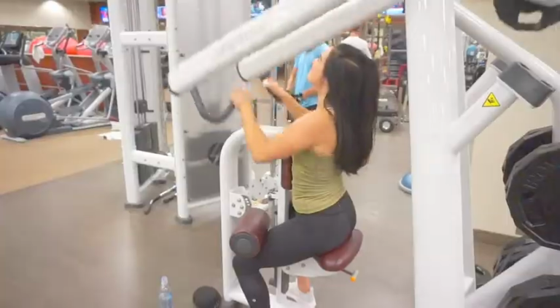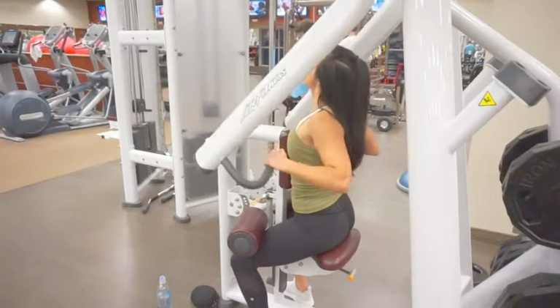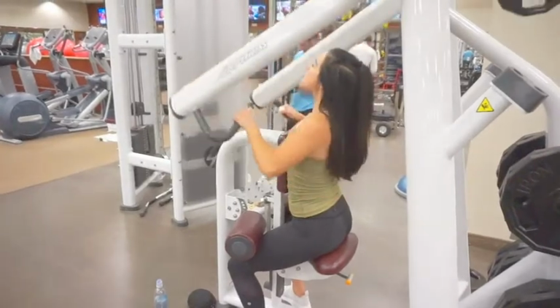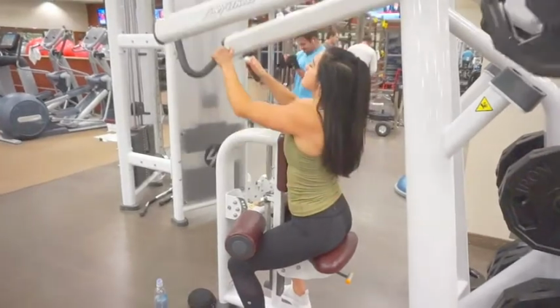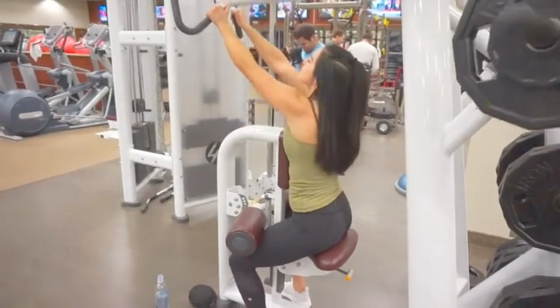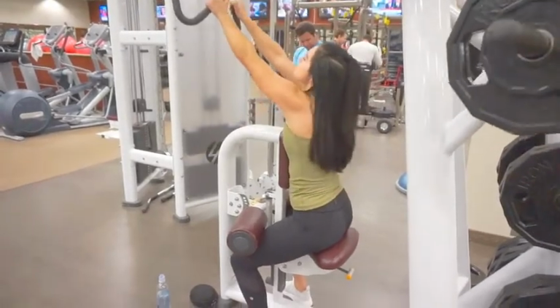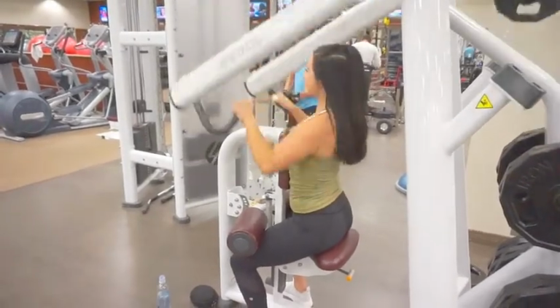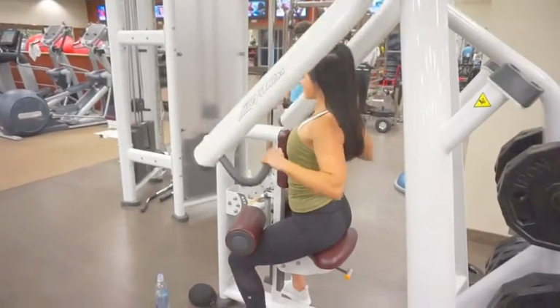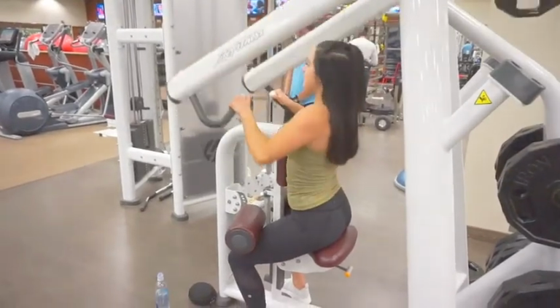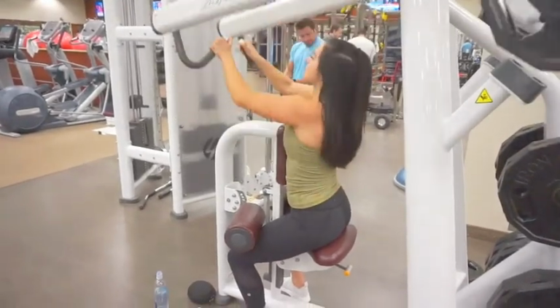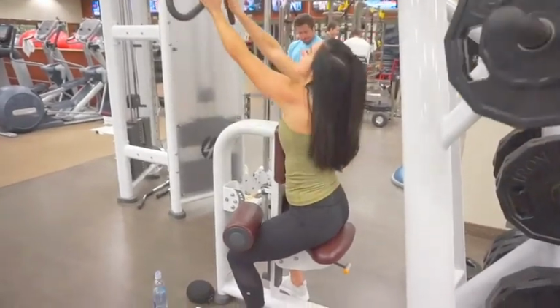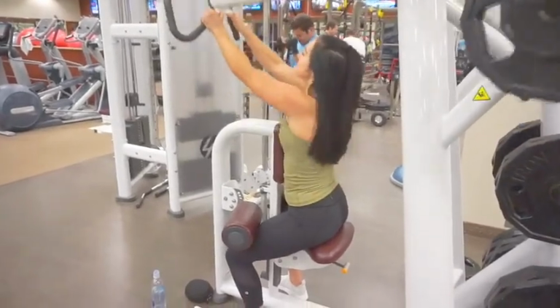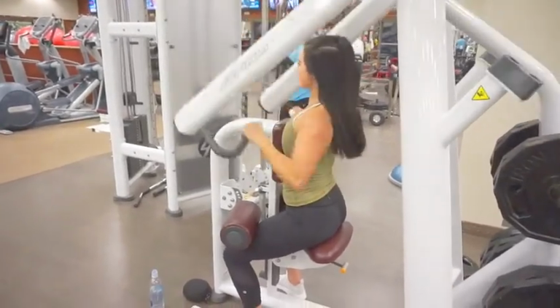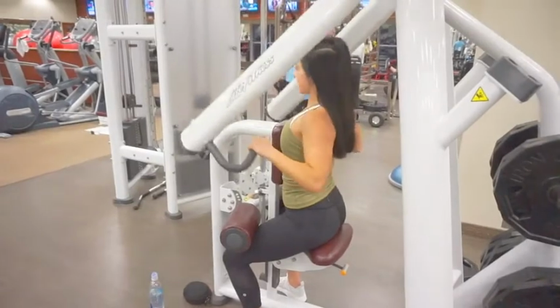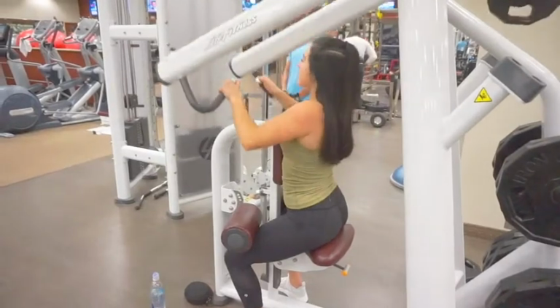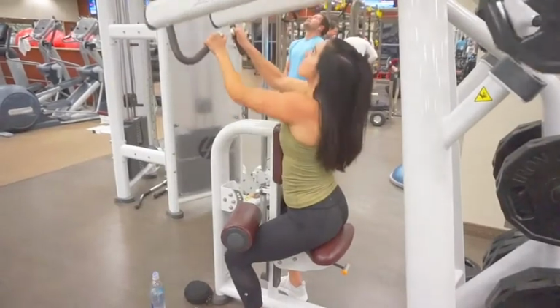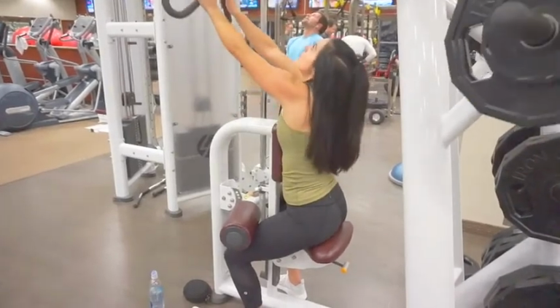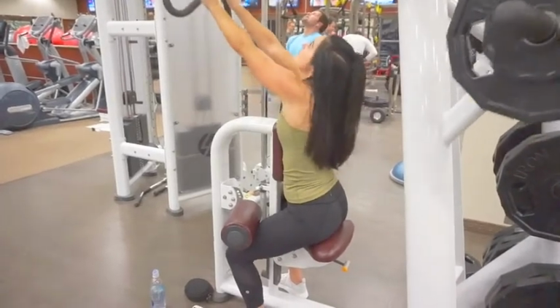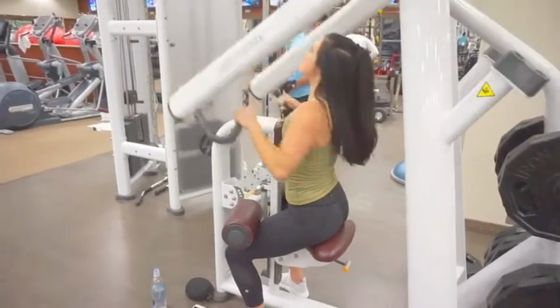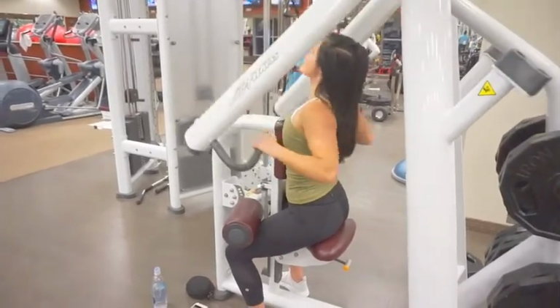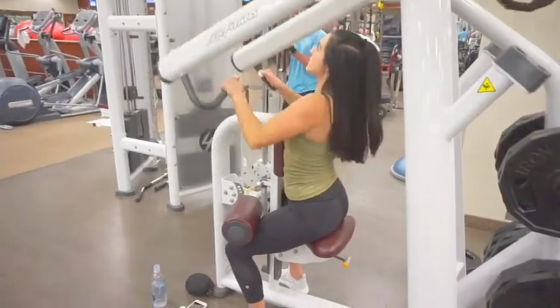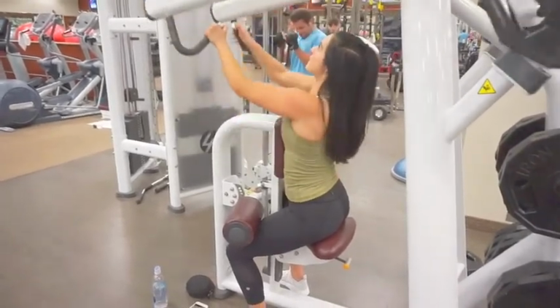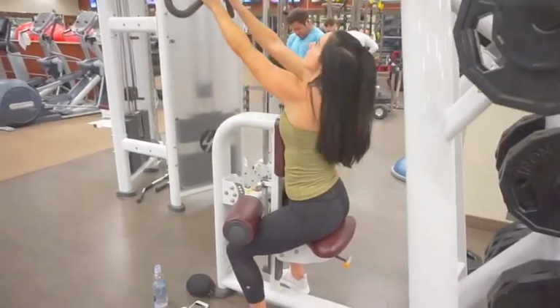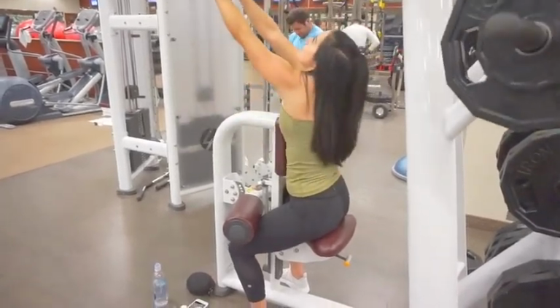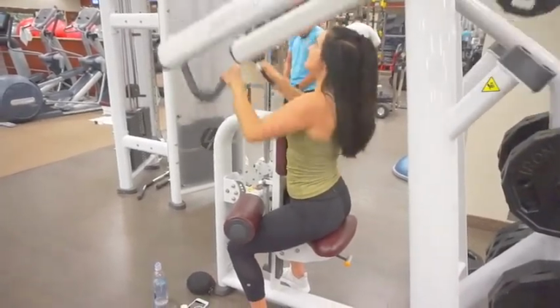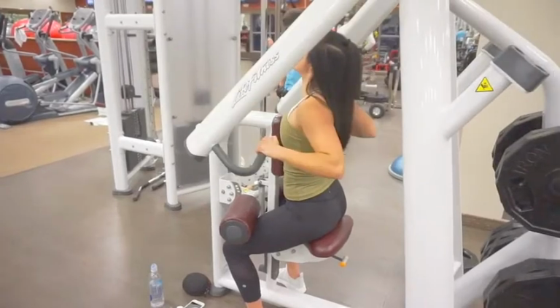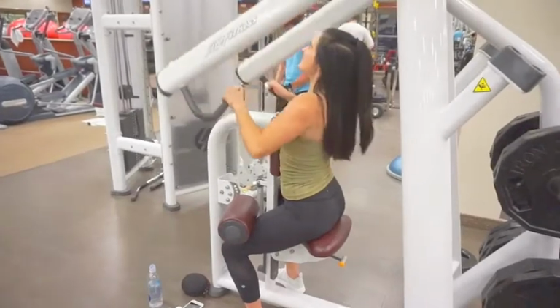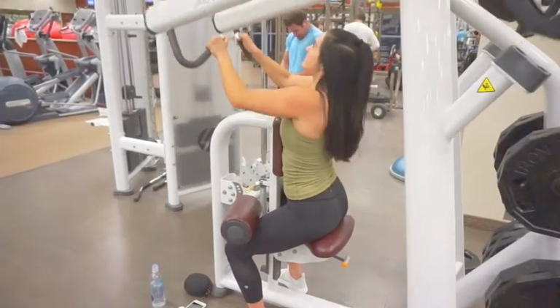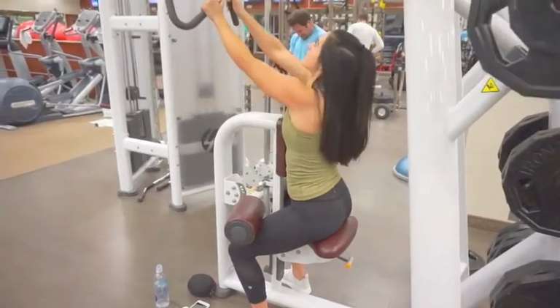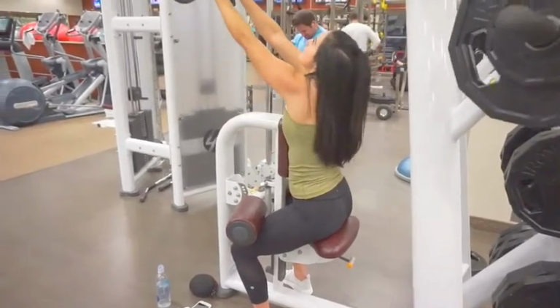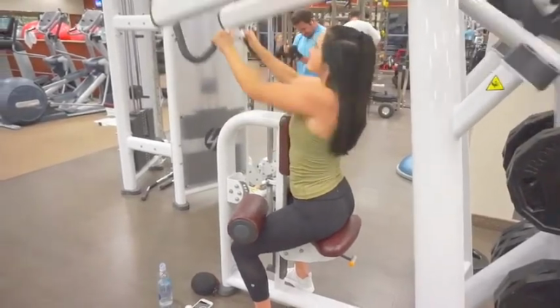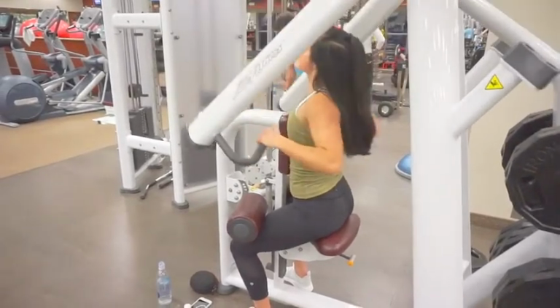The next exercise is high rows and I love these for my back. They're easy to do. I feel like they flow naturally and I just really love them for building a V-taper.